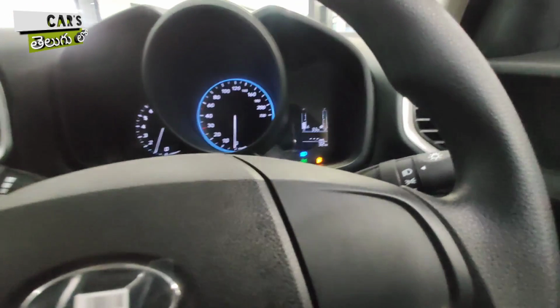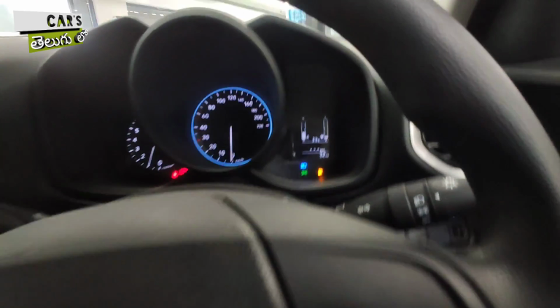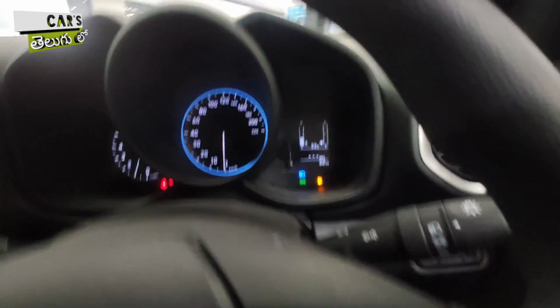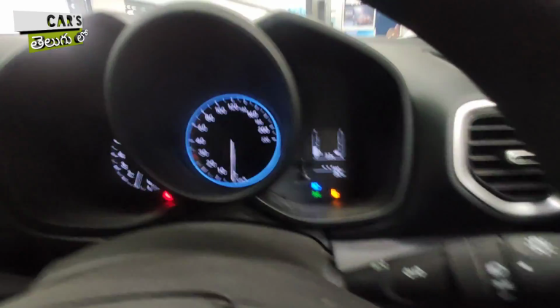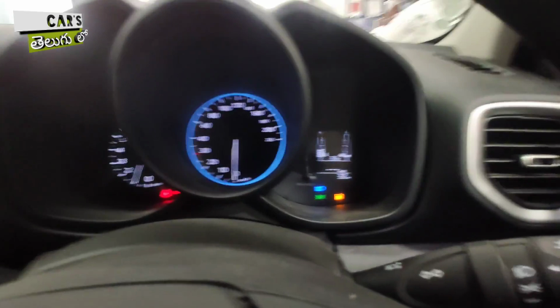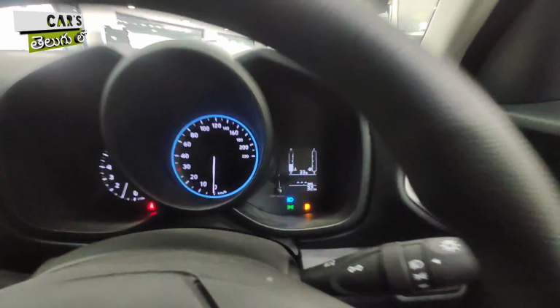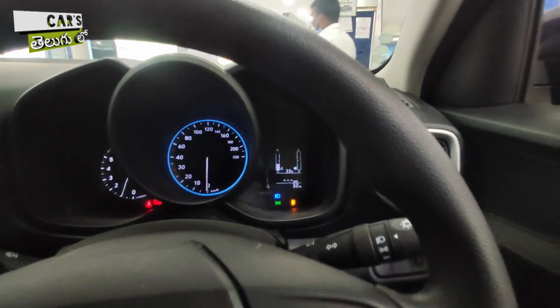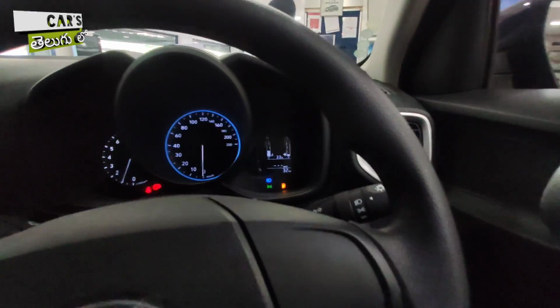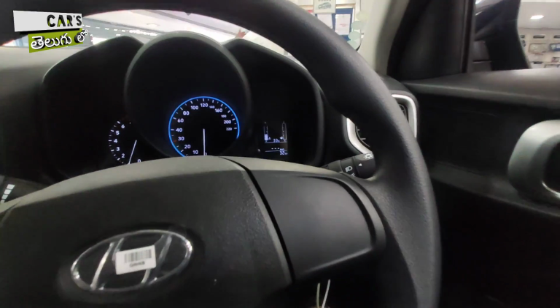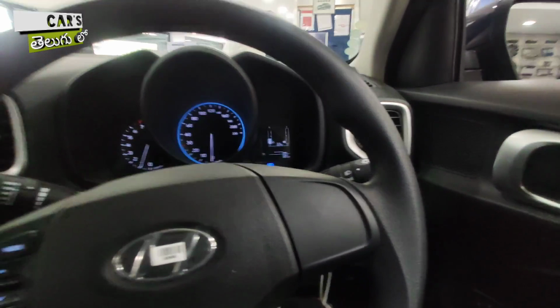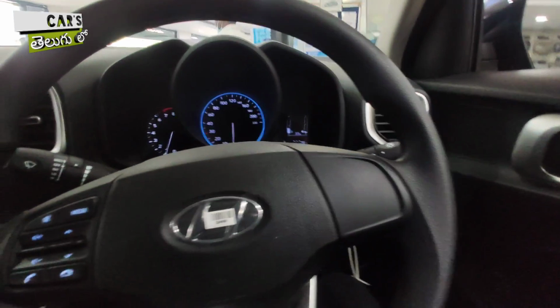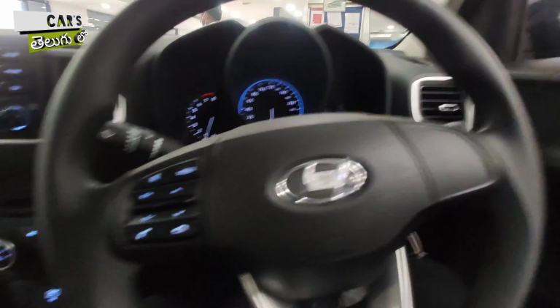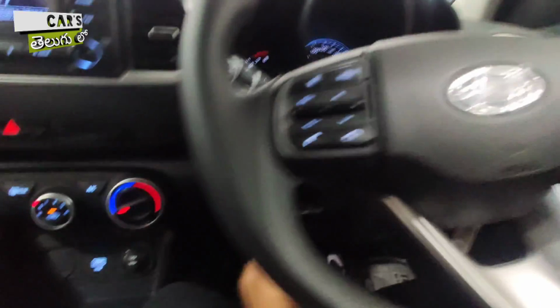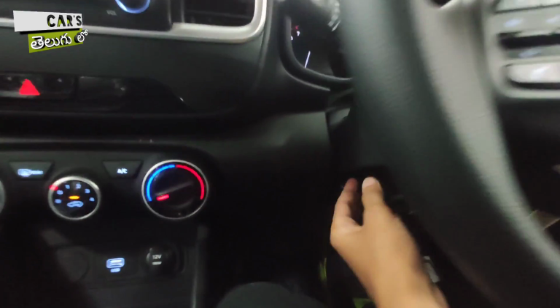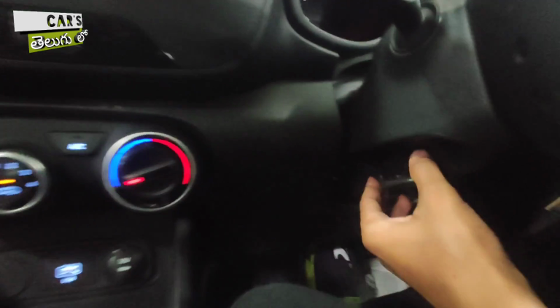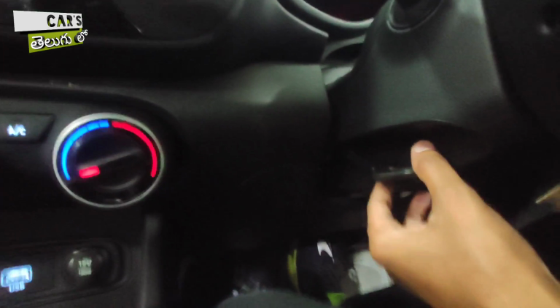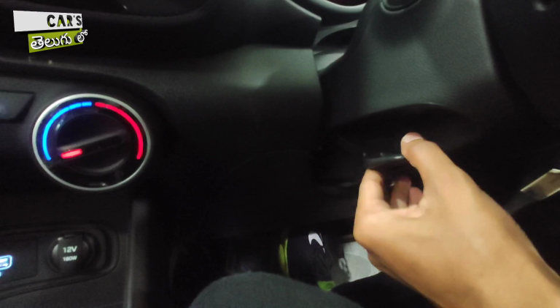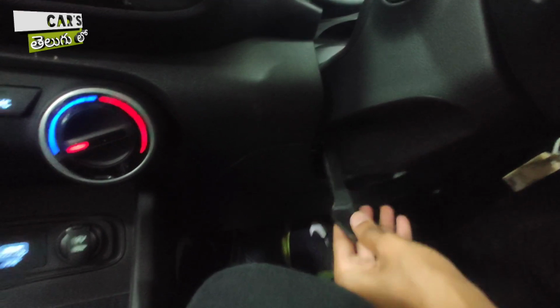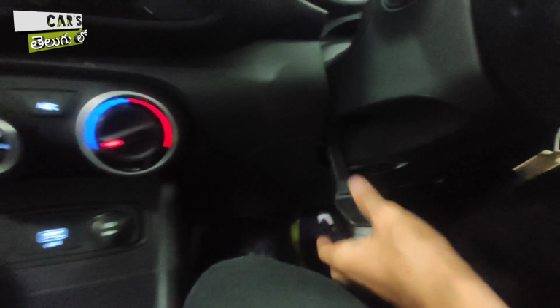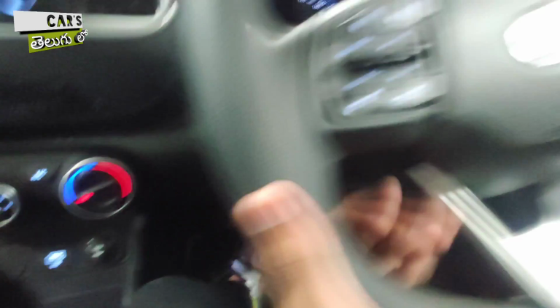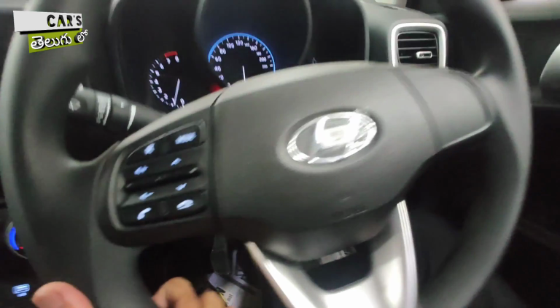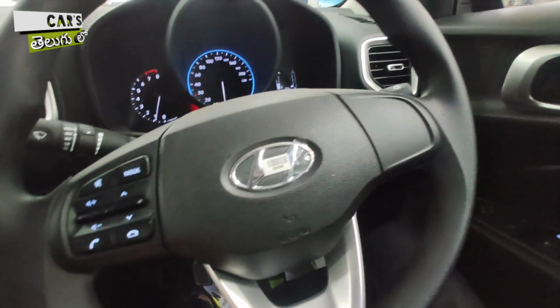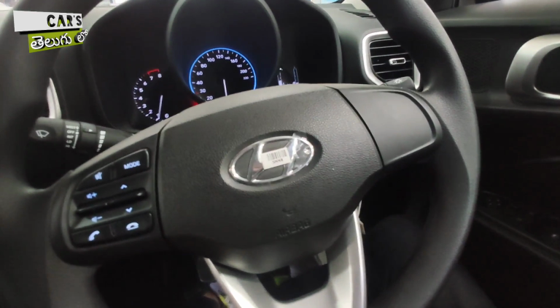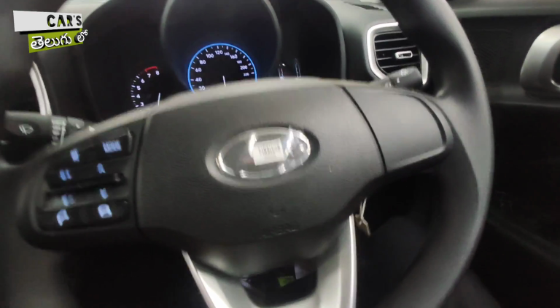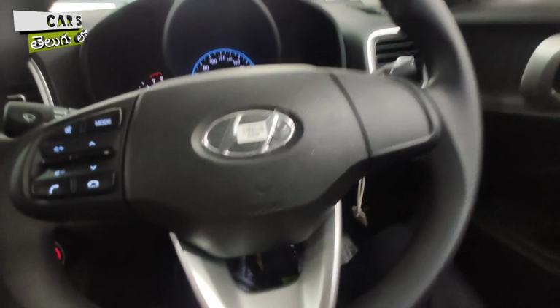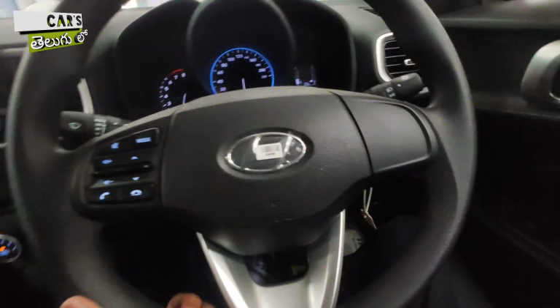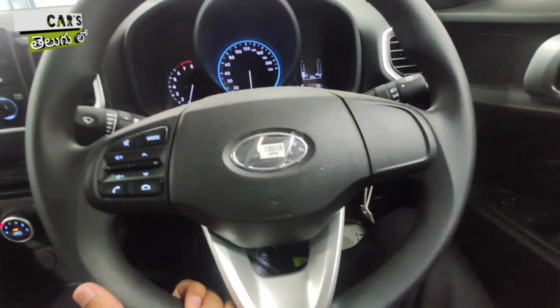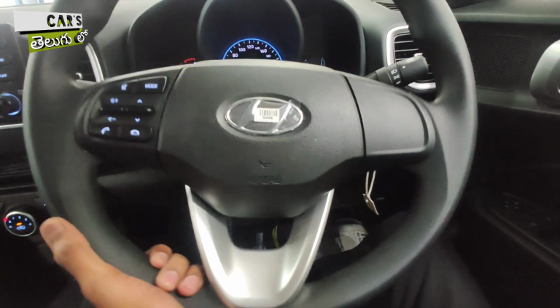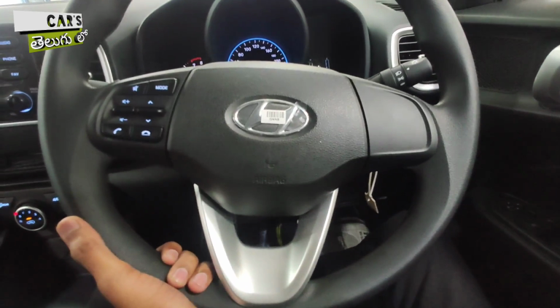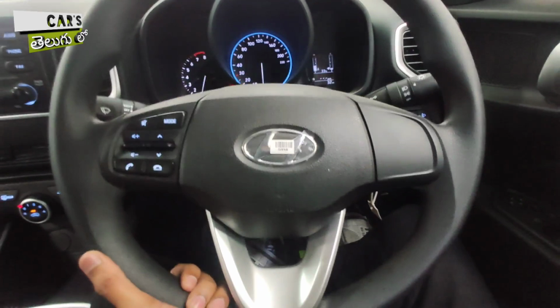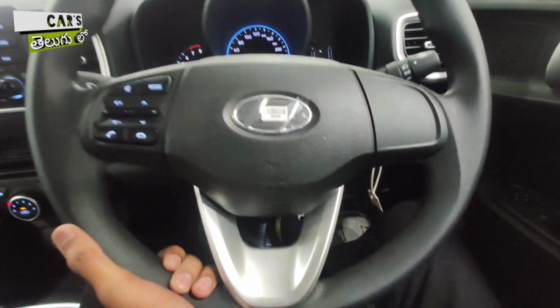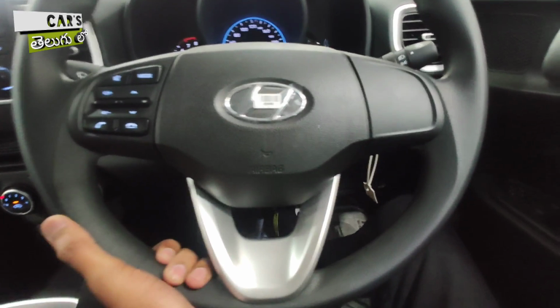You have a tilt-adjustable steering wheel available in this particular variant; however, it is not telescopic, so you only get tilt adjustment.